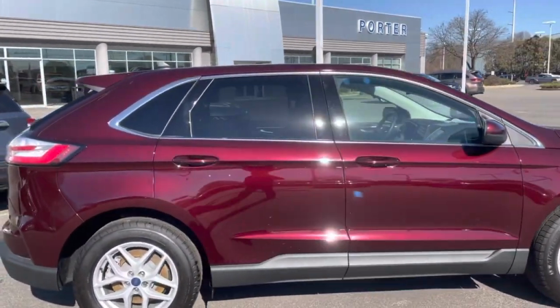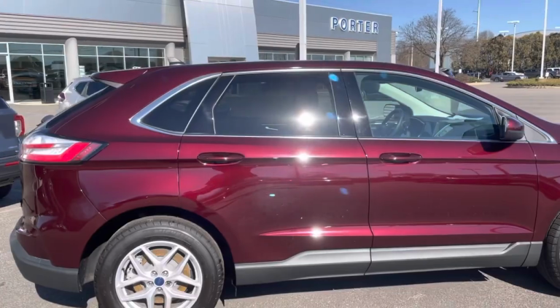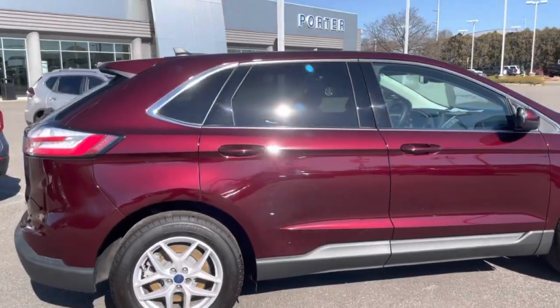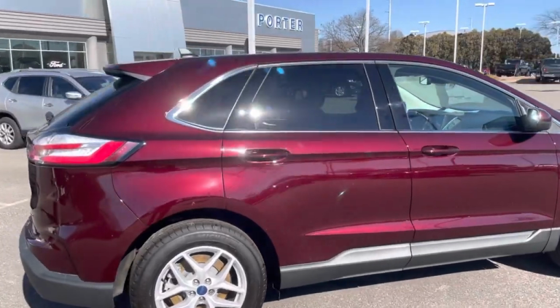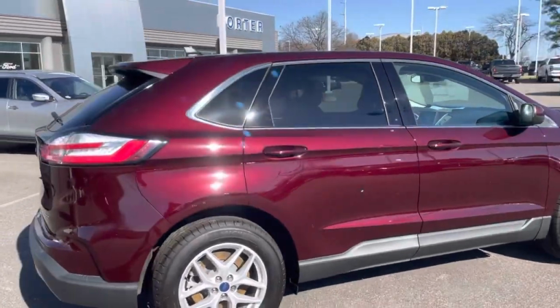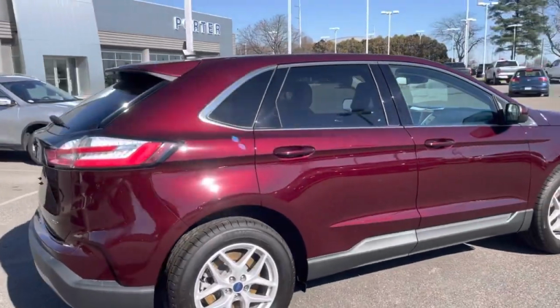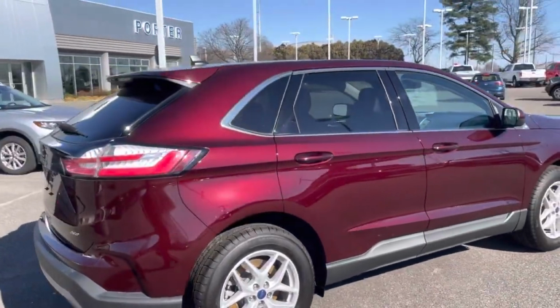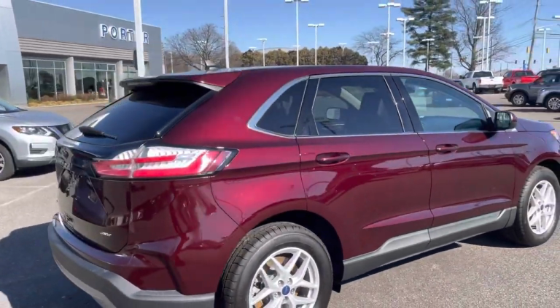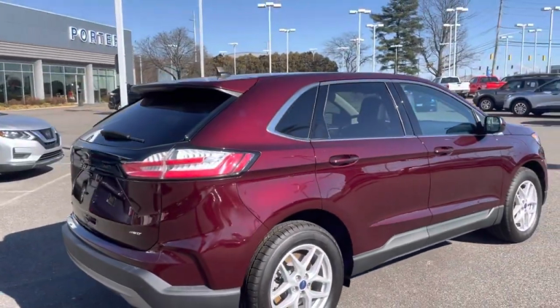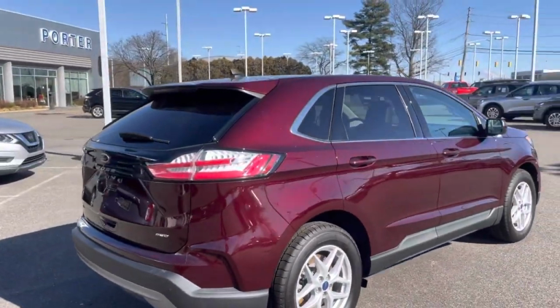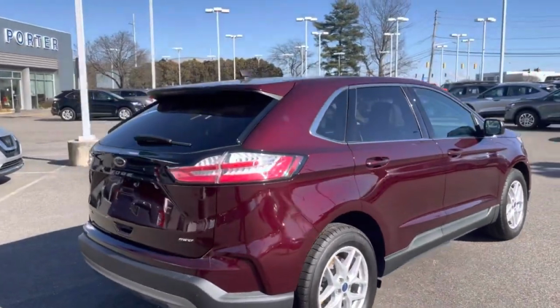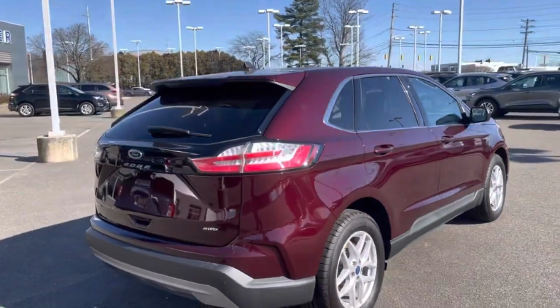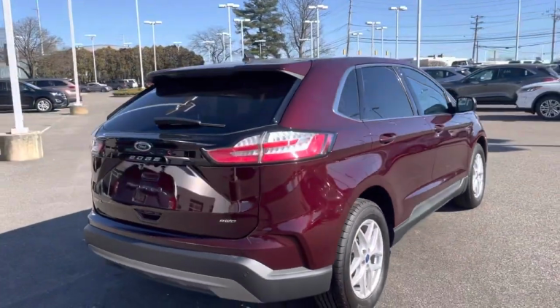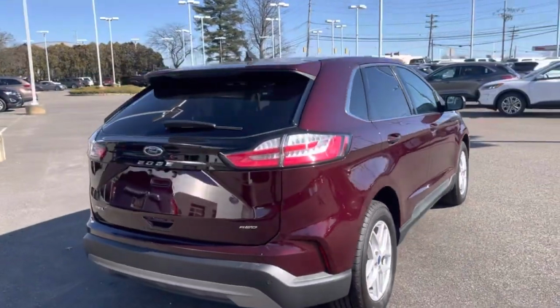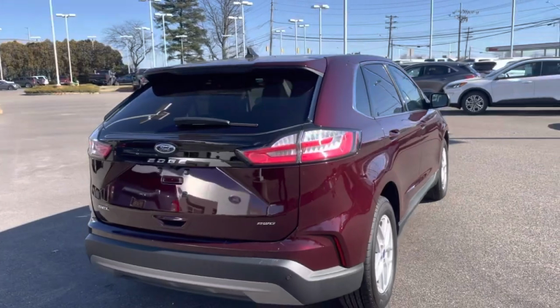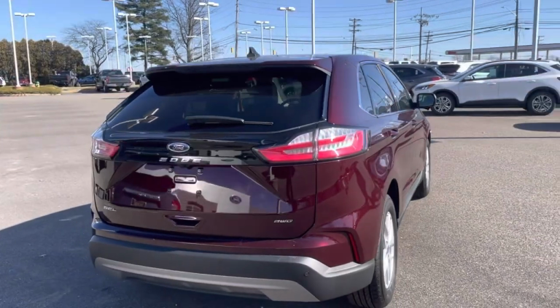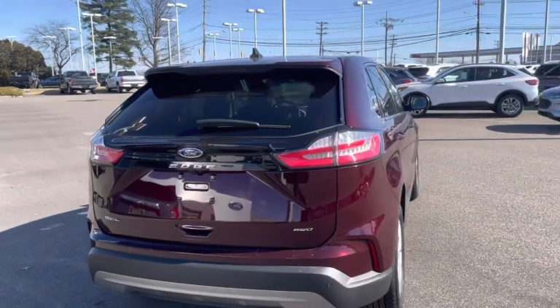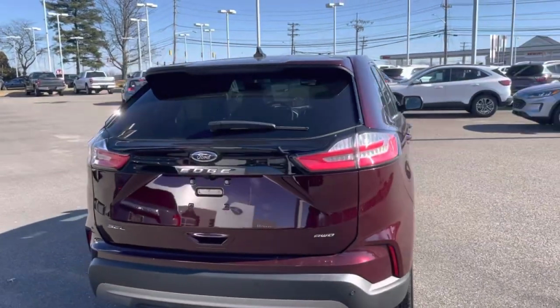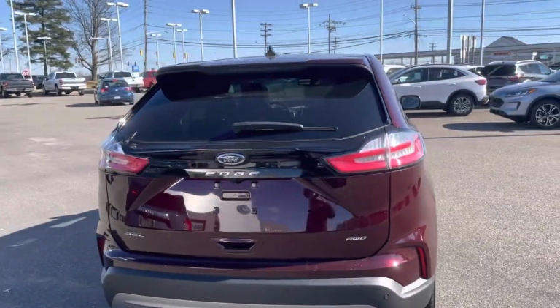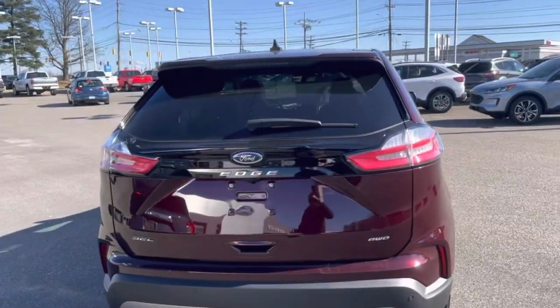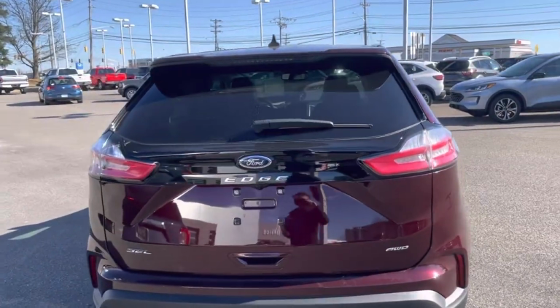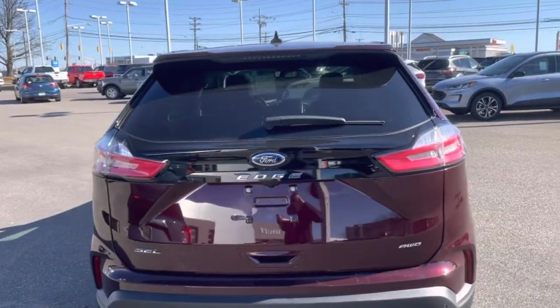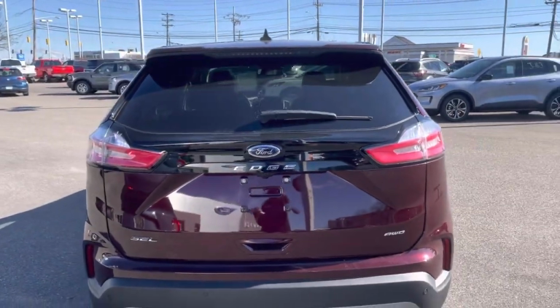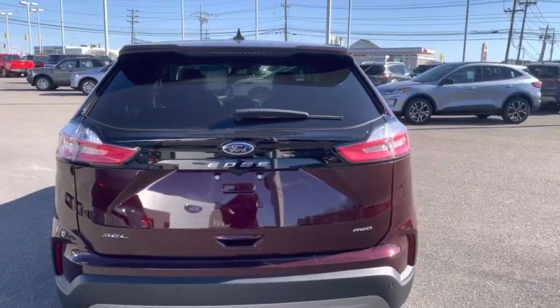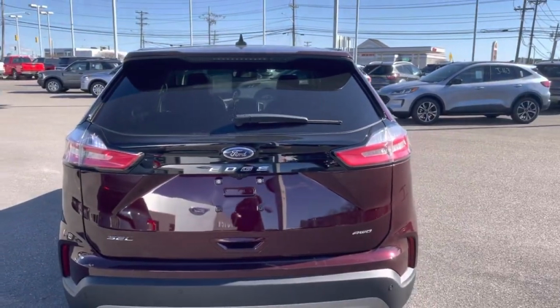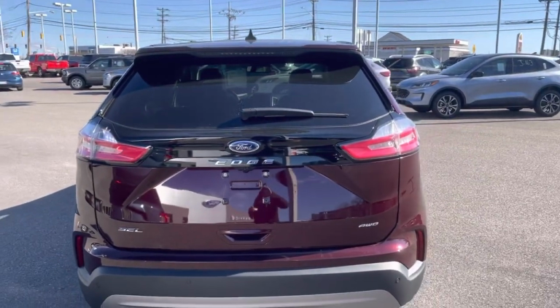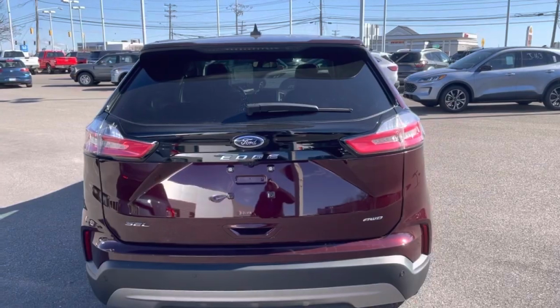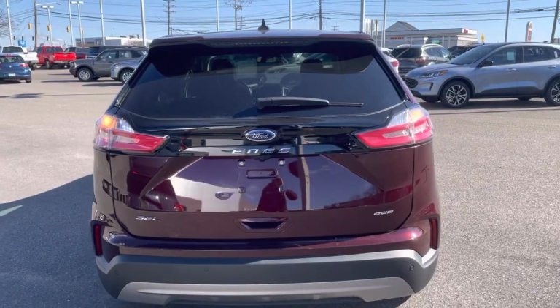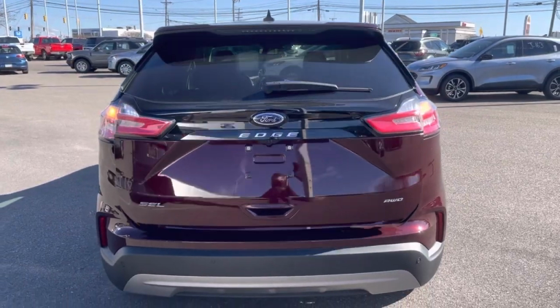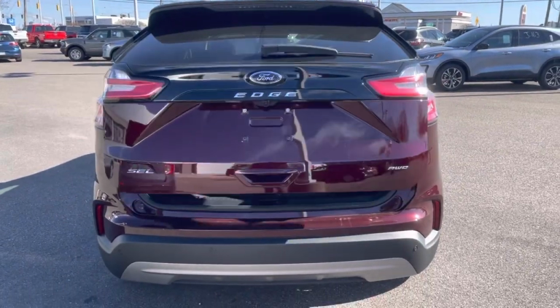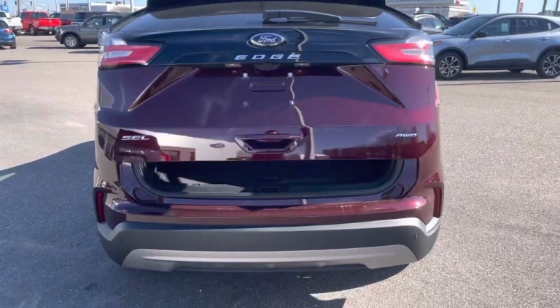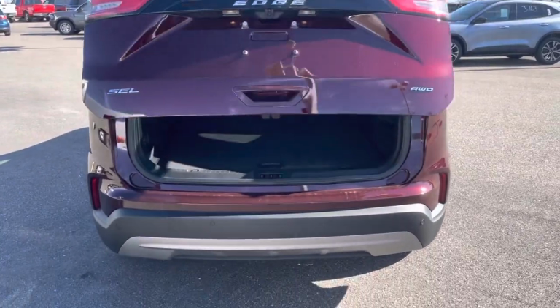This 2021 body style is virtually identical to what you'll see on a 2022 model, with just a few slight updates inside — nothing major. Let's have a look inside.